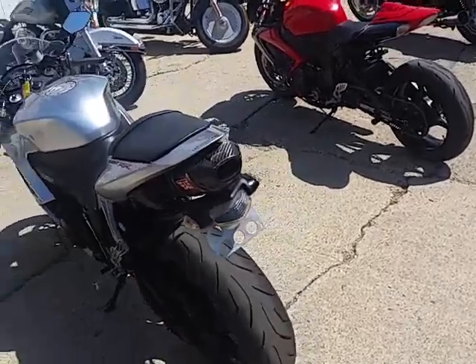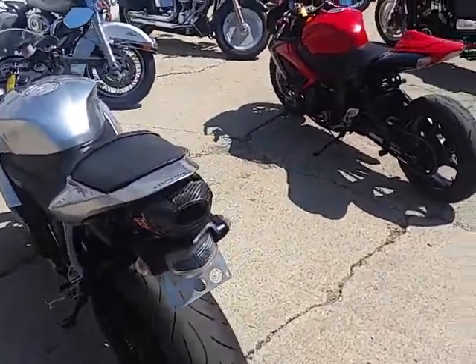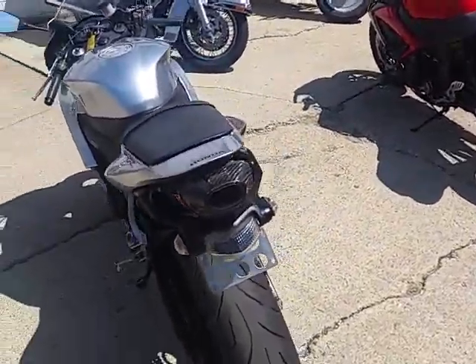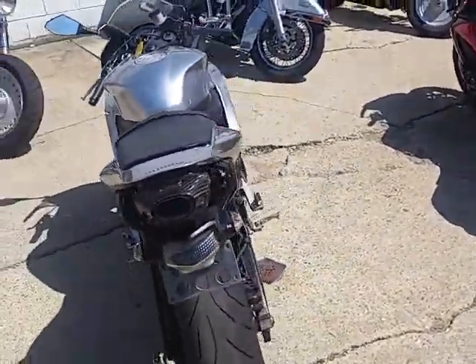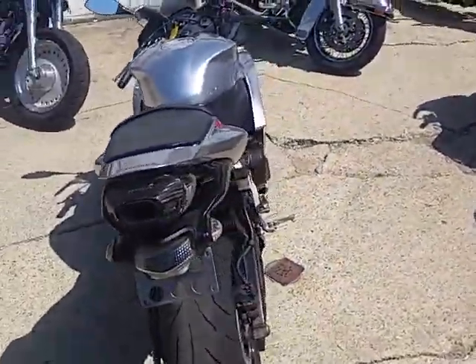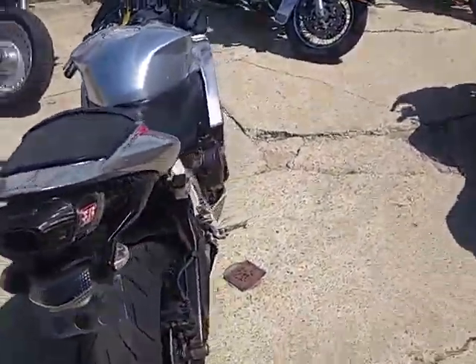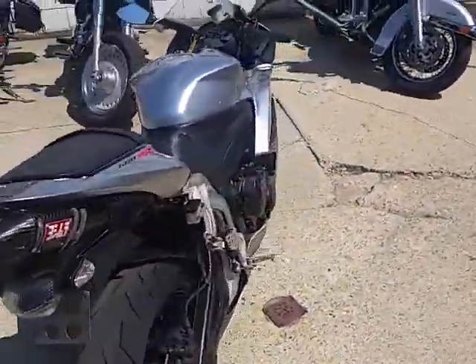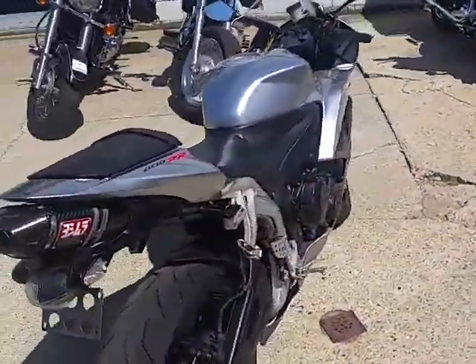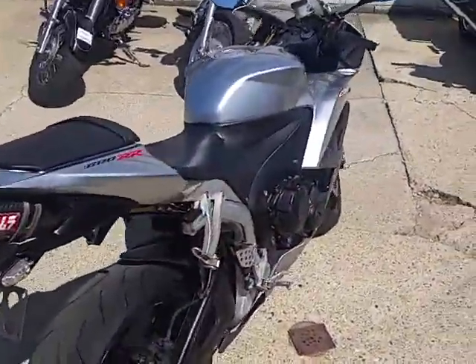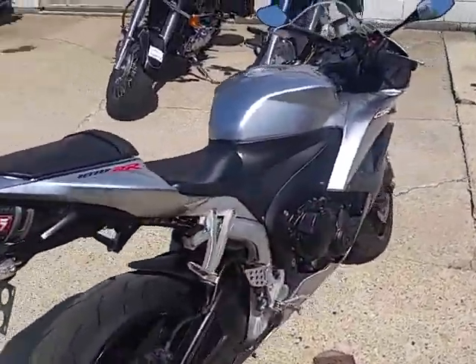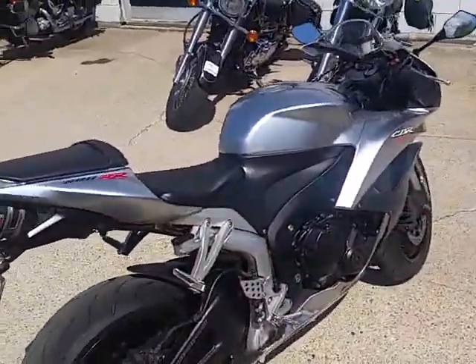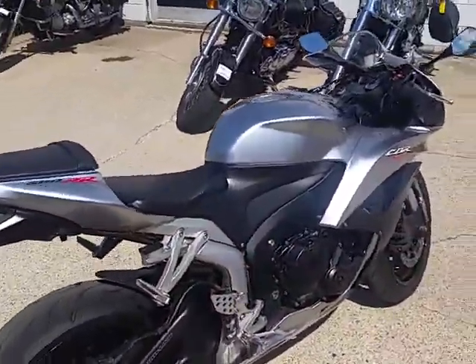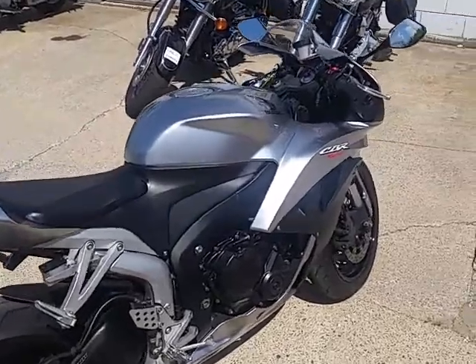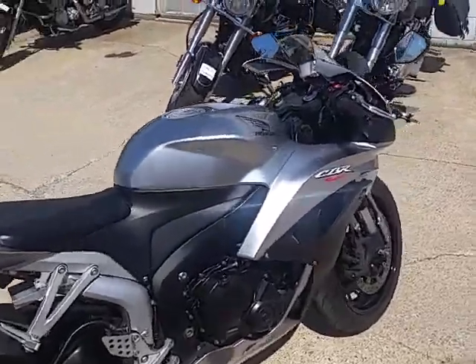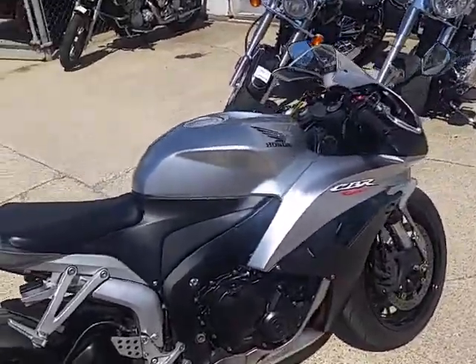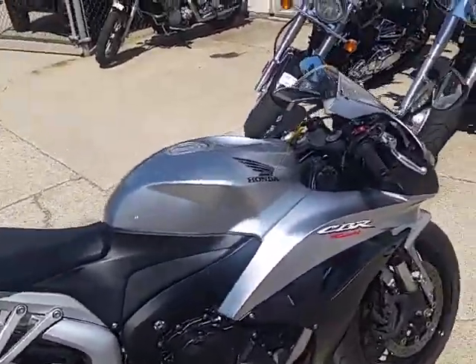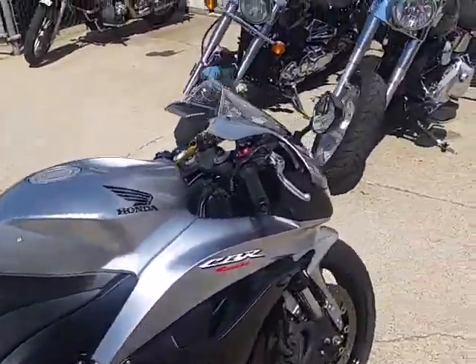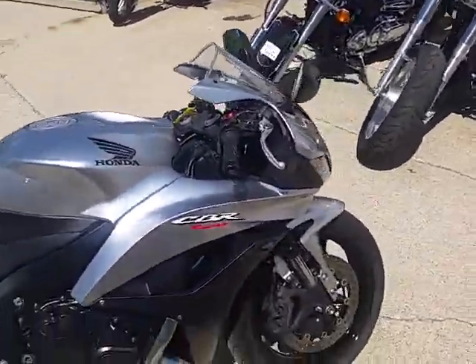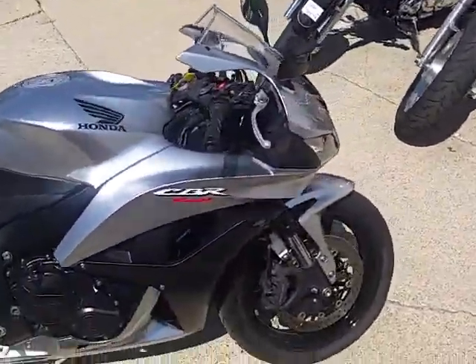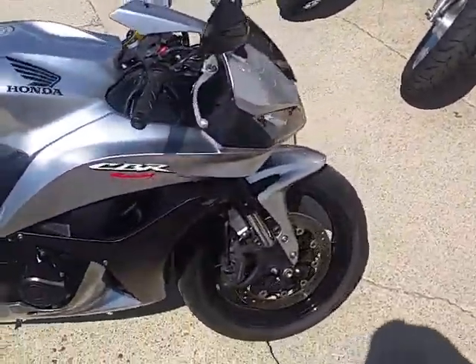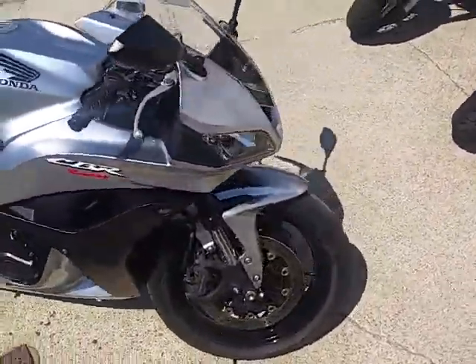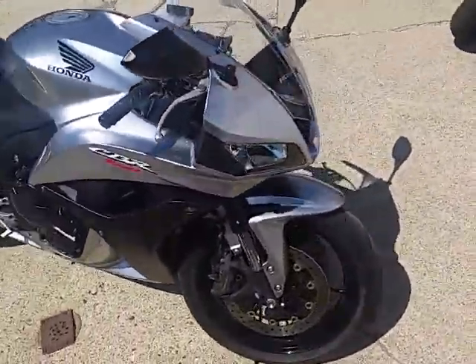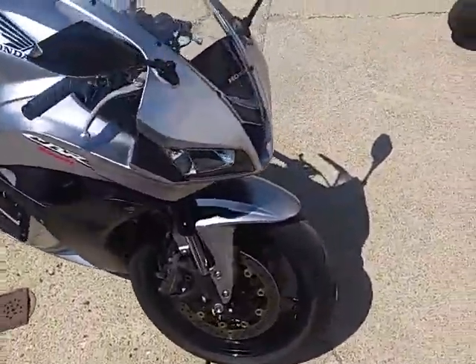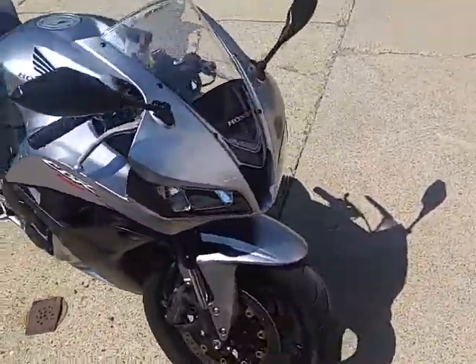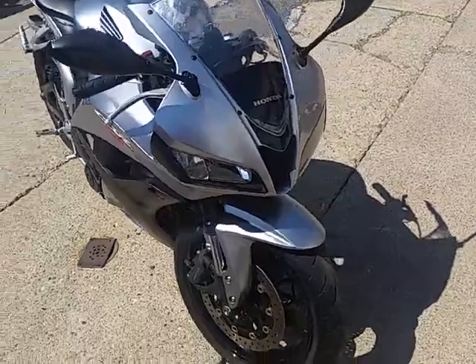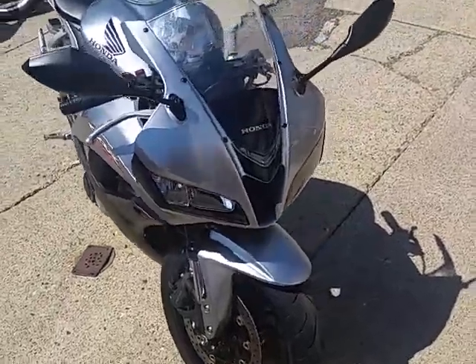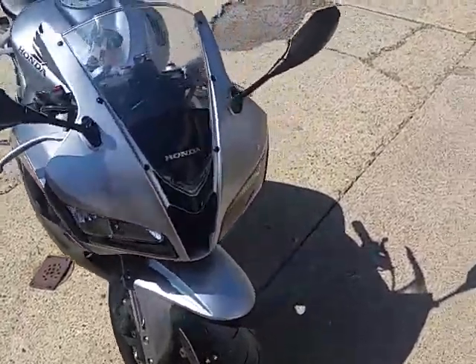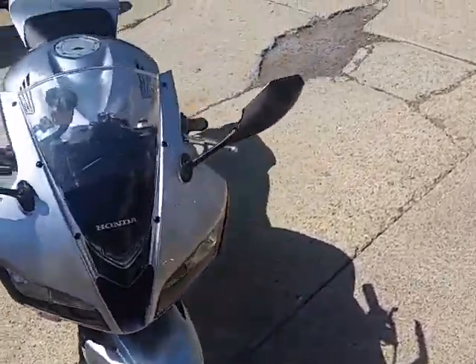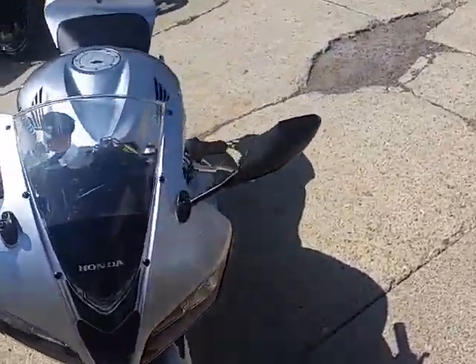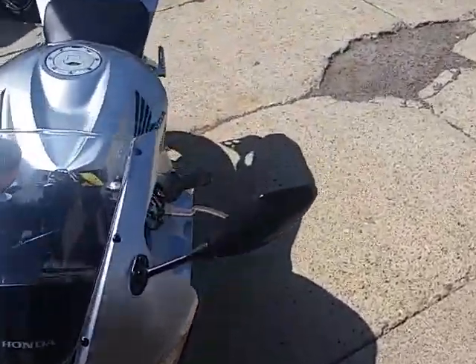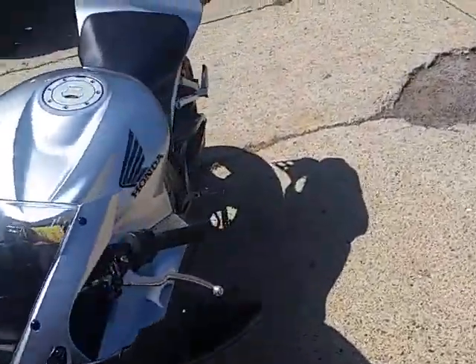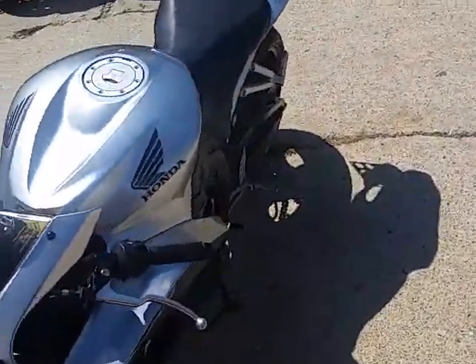This one's a 2008 CDR 600RR crotch rocket for sale for only $5,700. It's one good looking bike. It's liquid silver paint. It's got the Yosch carbon fiber tri-oval exhaust. This bike's been inspected, certified, and includes a six month warranty.